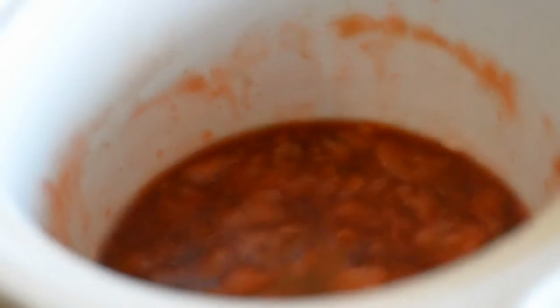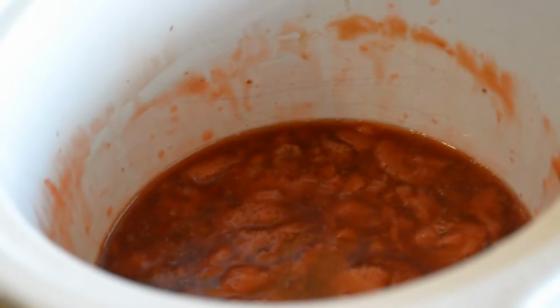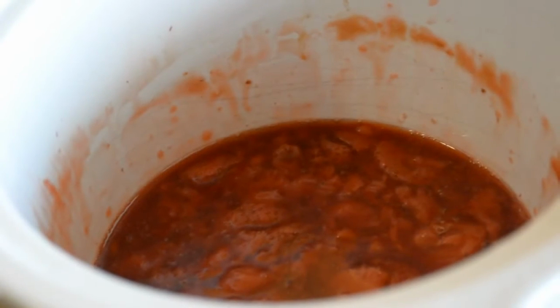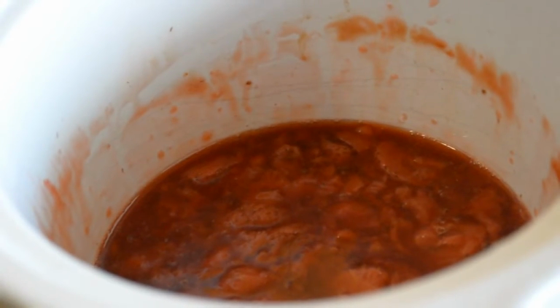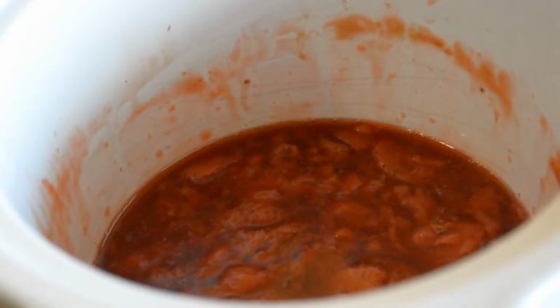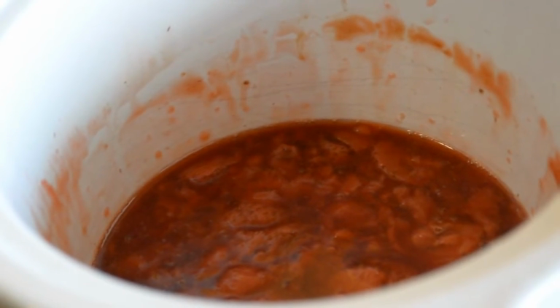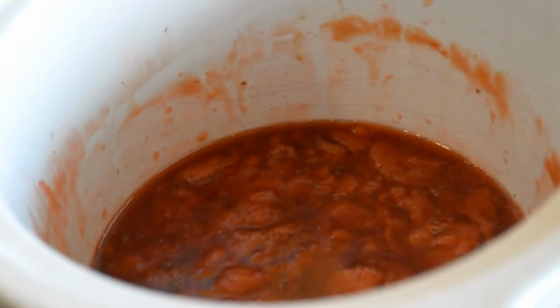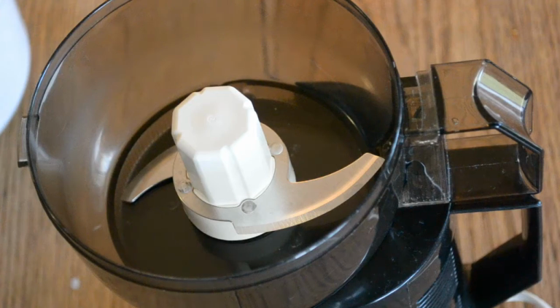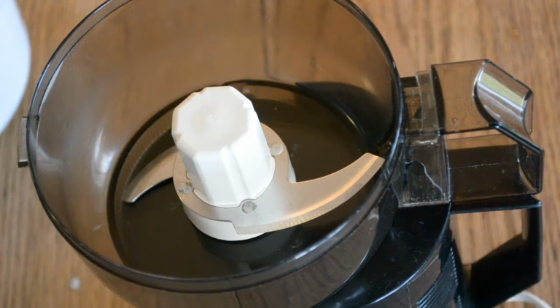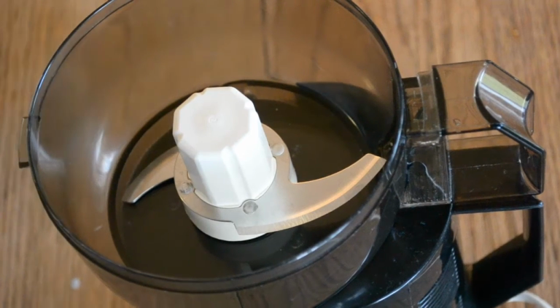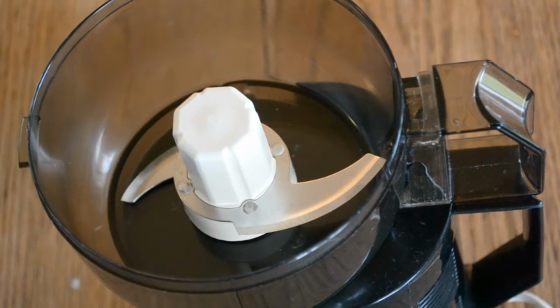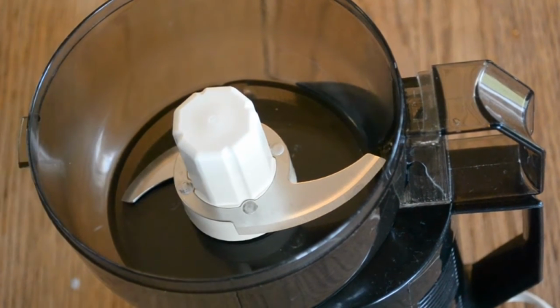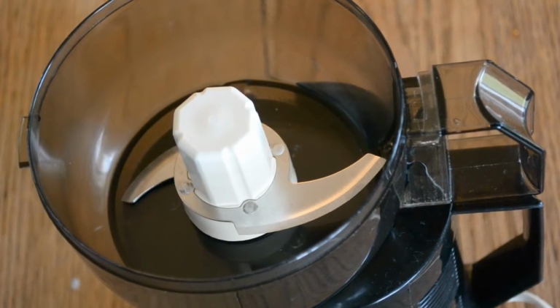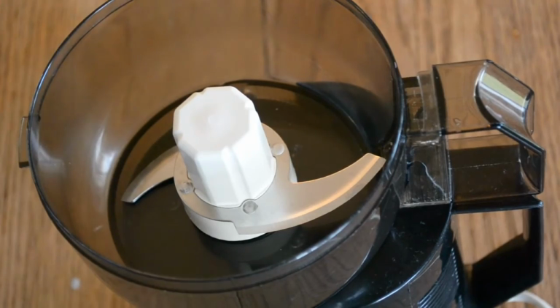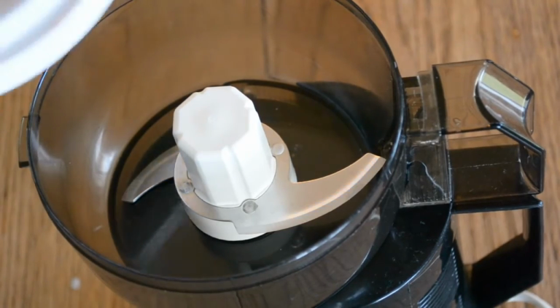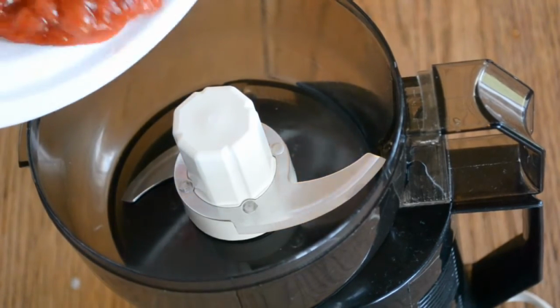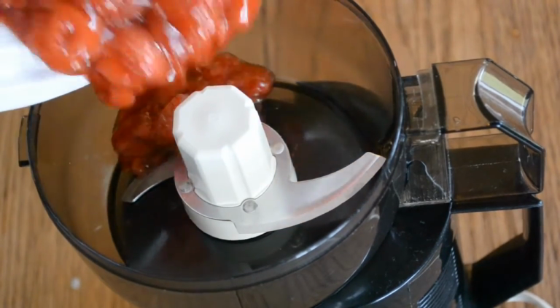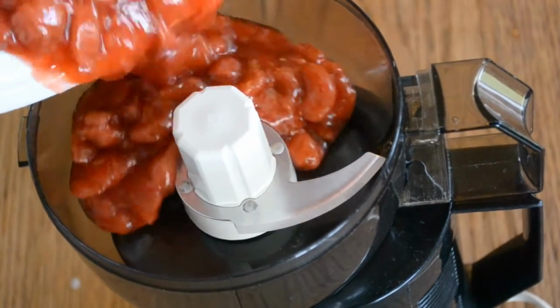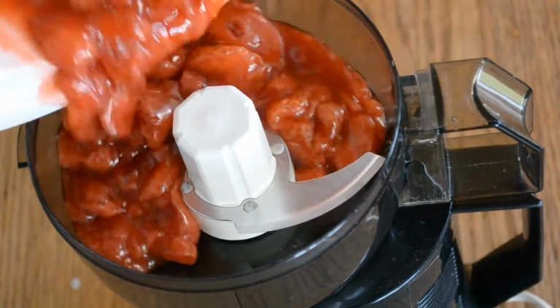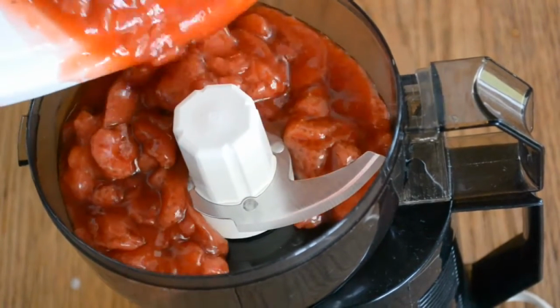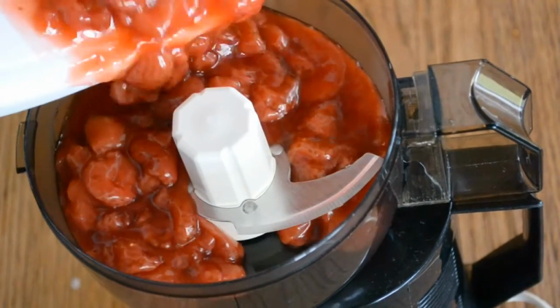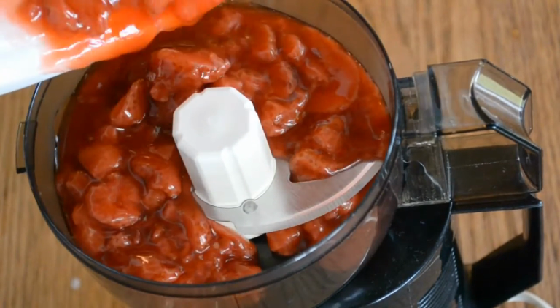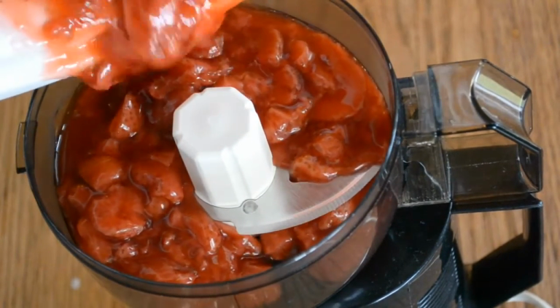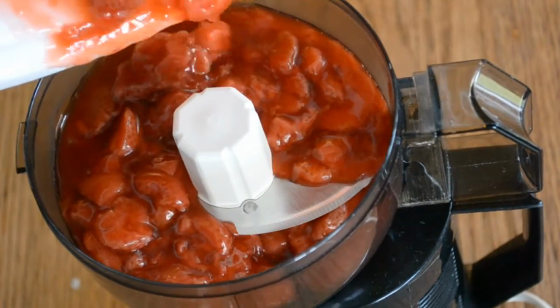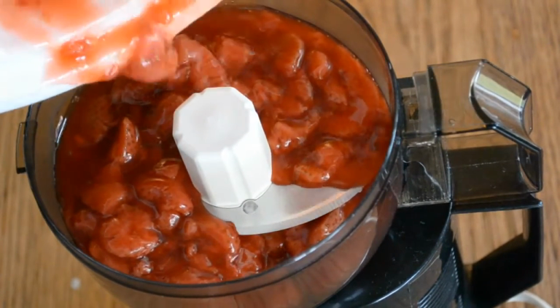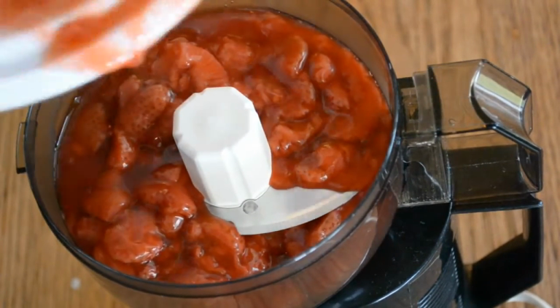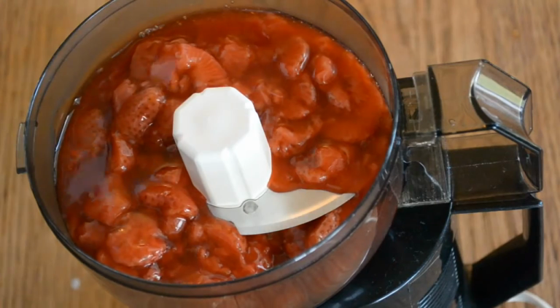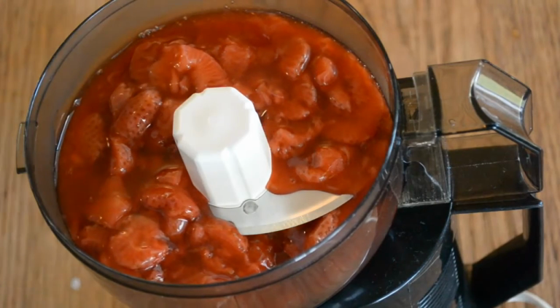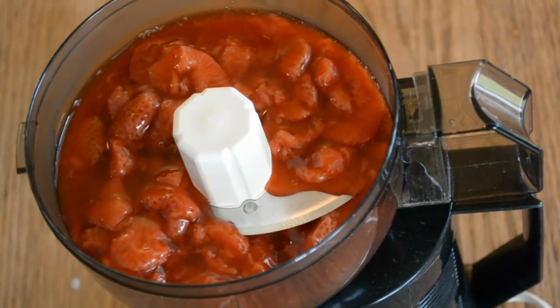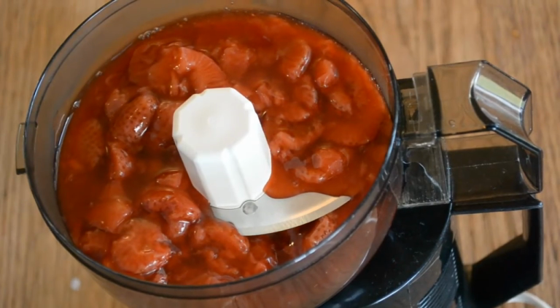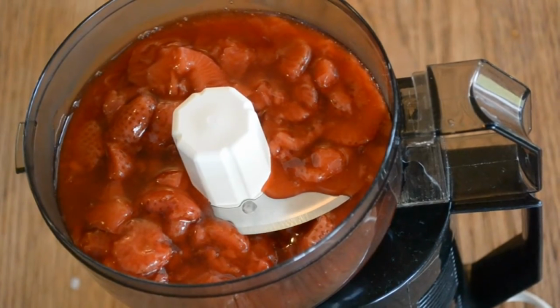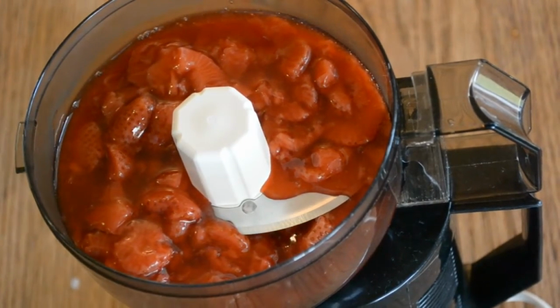At the one and a half hour mark, check to see how thick it is. If it needs to go a little bit longer, let it go a little bit longer. If not, take it off the heat and let it cool down. Now as it cools down, it's going to thicken up a little bit. Once your sauce has cooled off, you can blend it up in your food processor, or you can just serve it how it is.